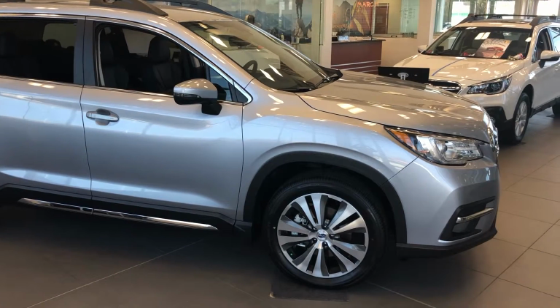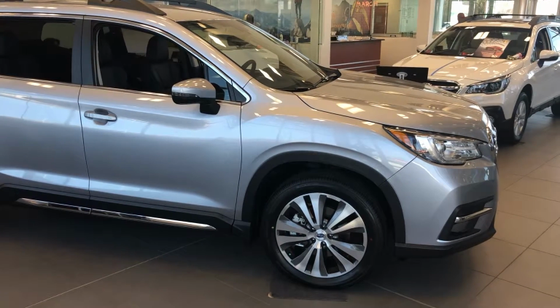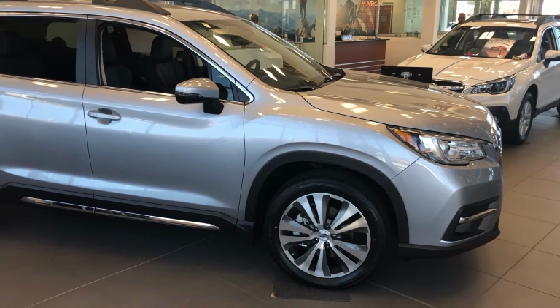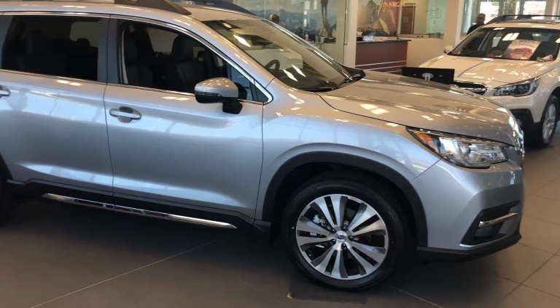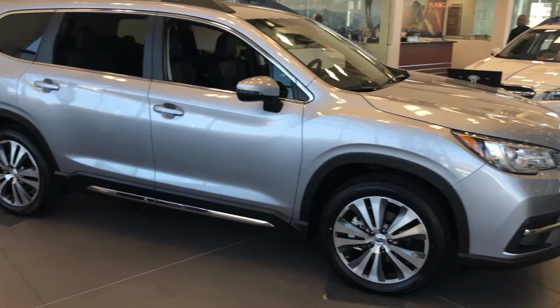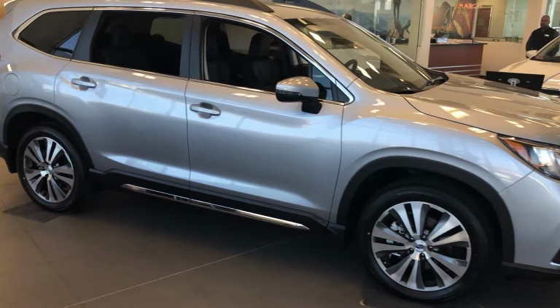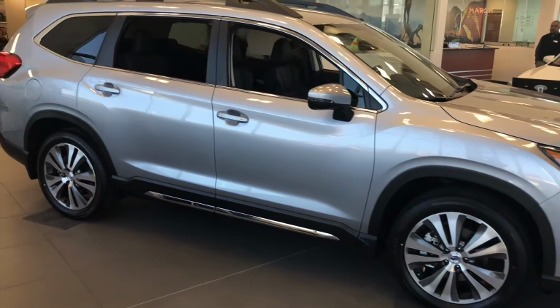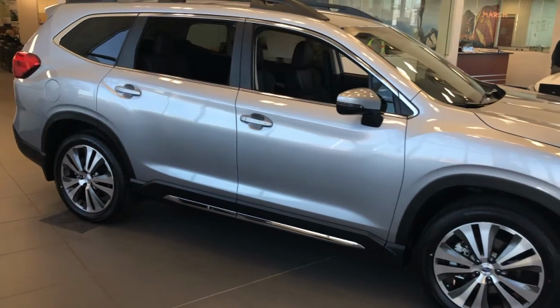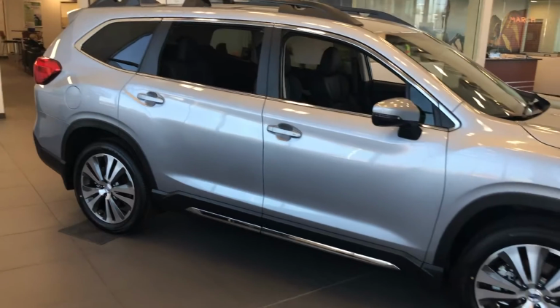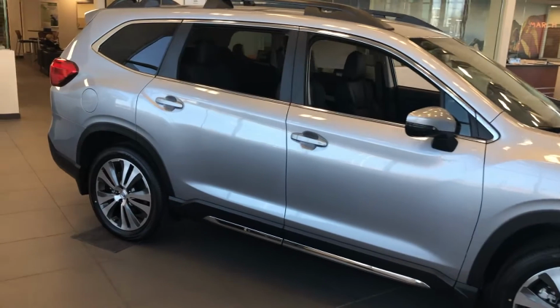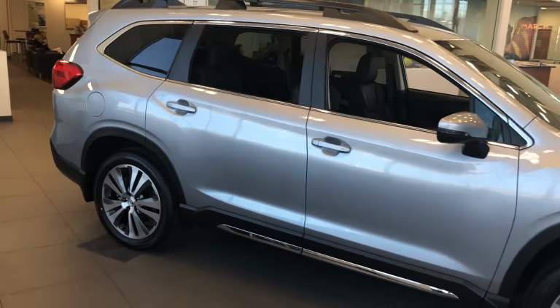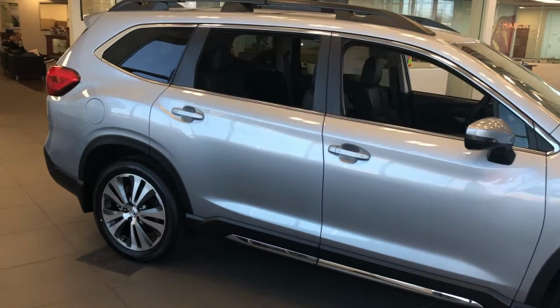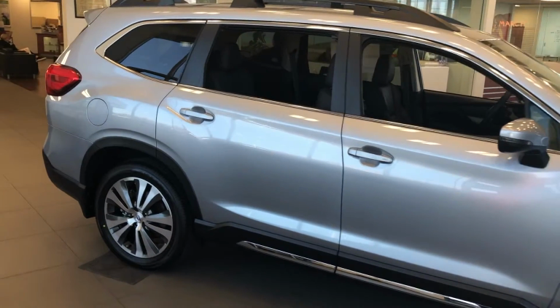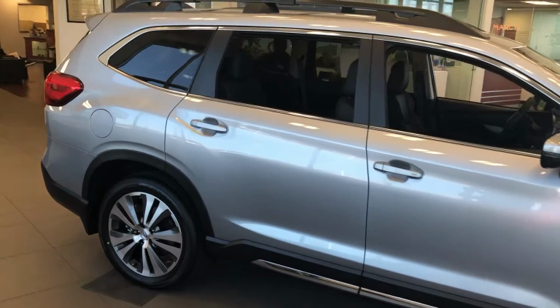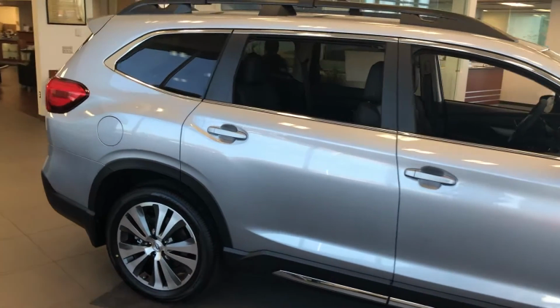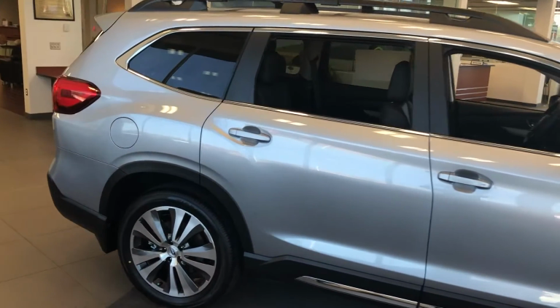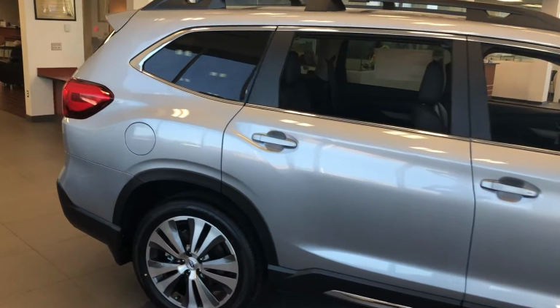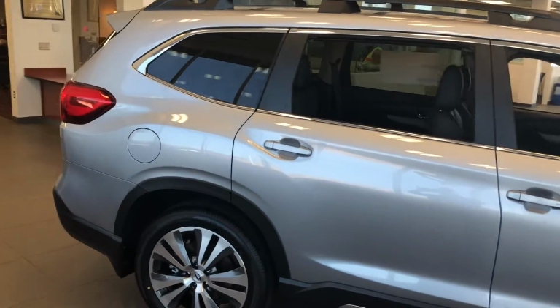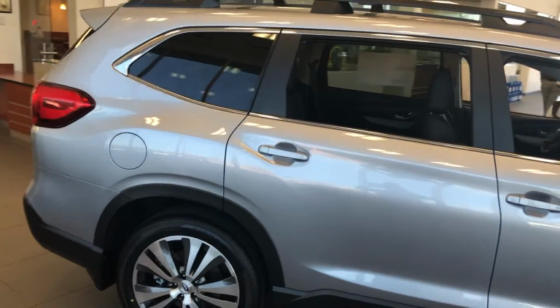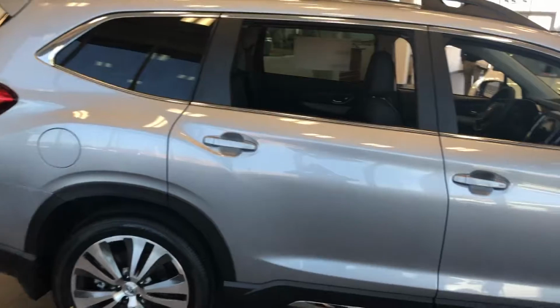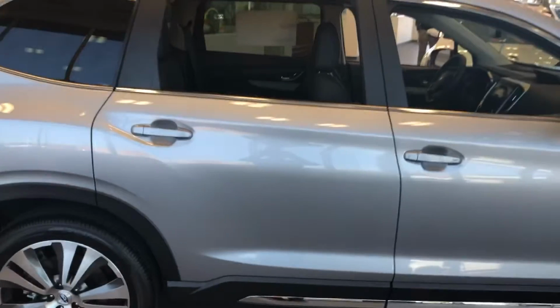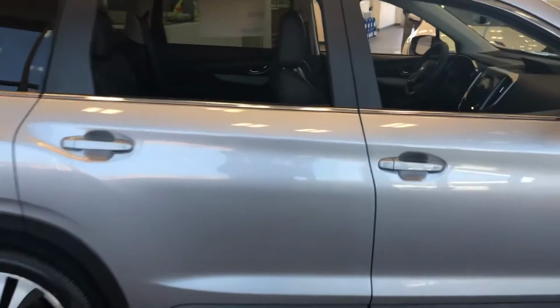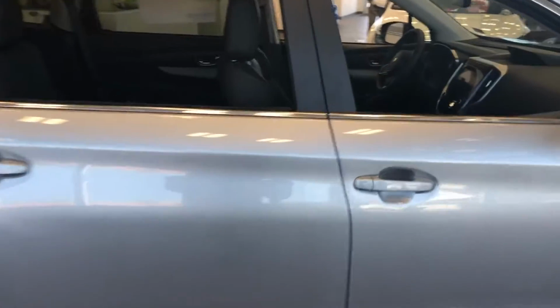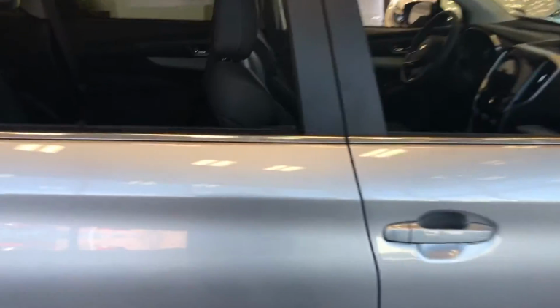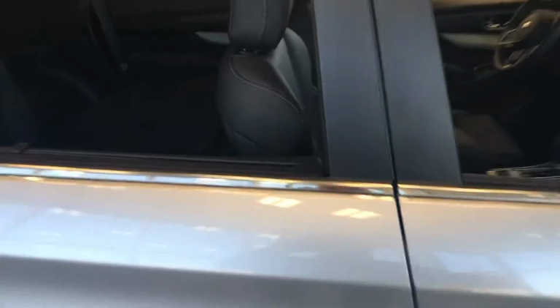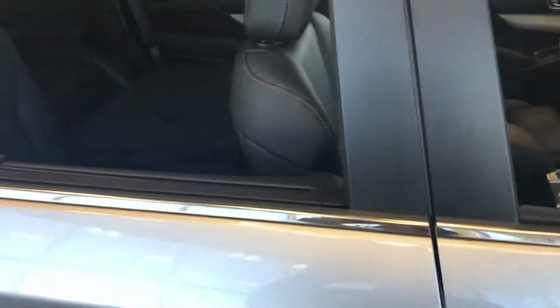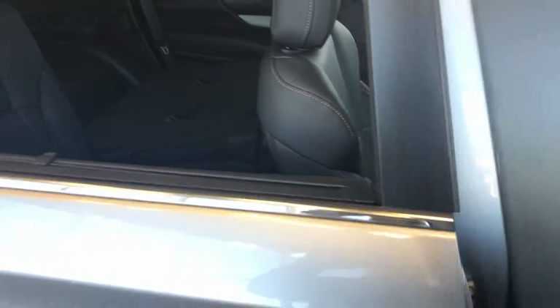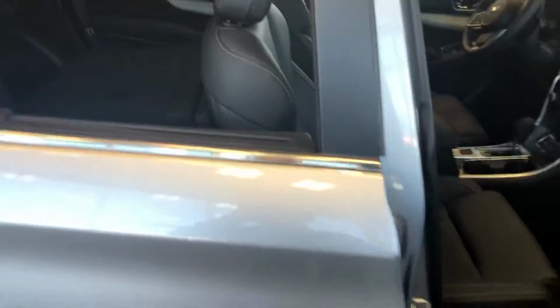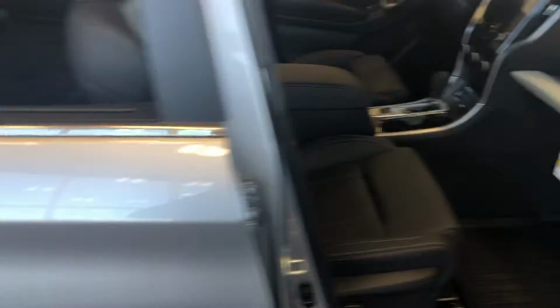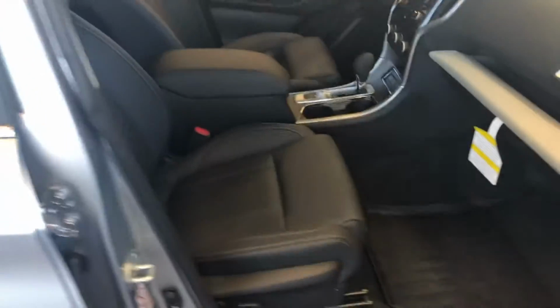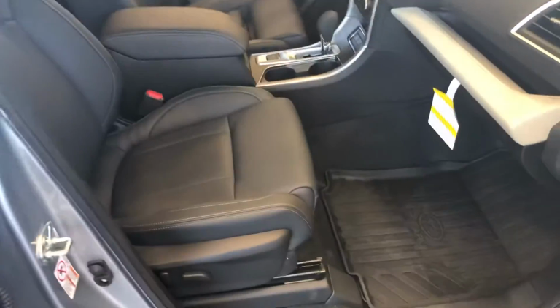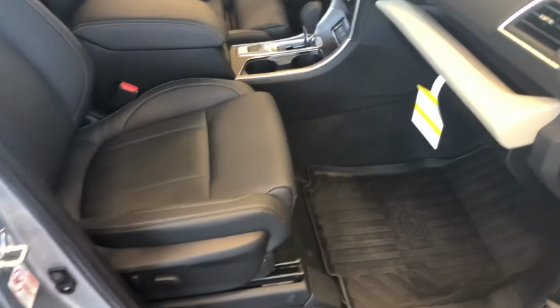Good morning, this is Chris Johnson from Colonial Subaru. You are online looking for some information on a 2019 Subaru Ascent. What I wanted to do was just take a quick opportunity to shoot a quick video to give you a brief idea of what one looks like on the outside and on the inside.